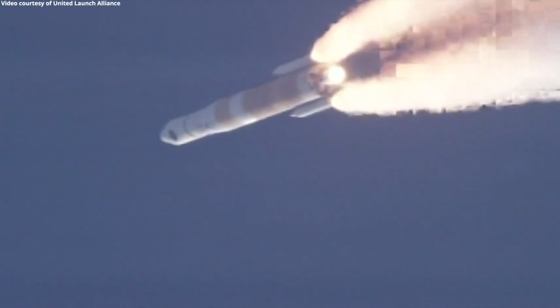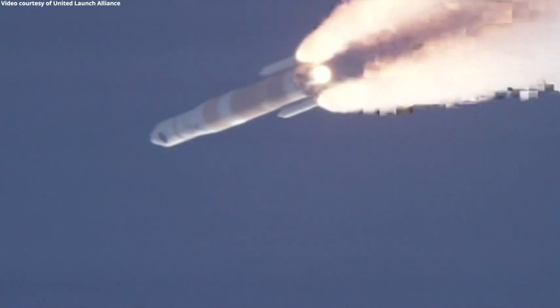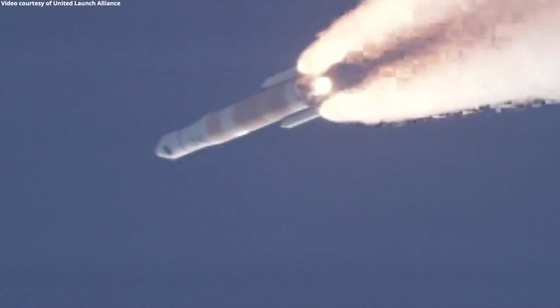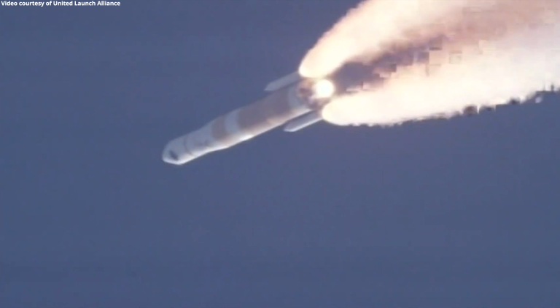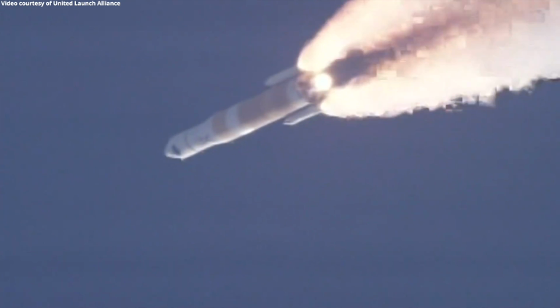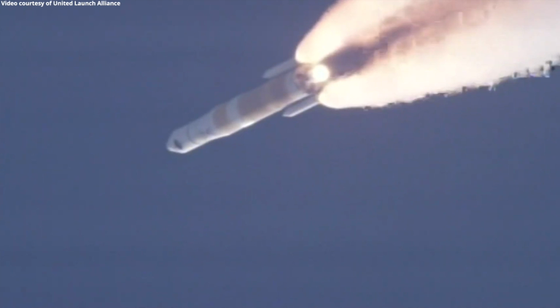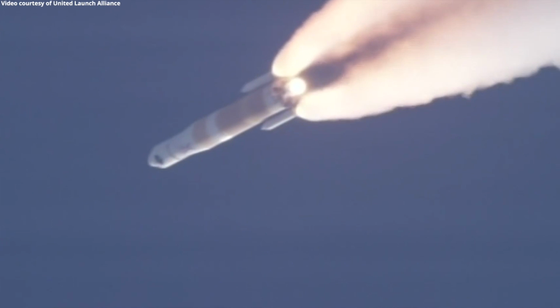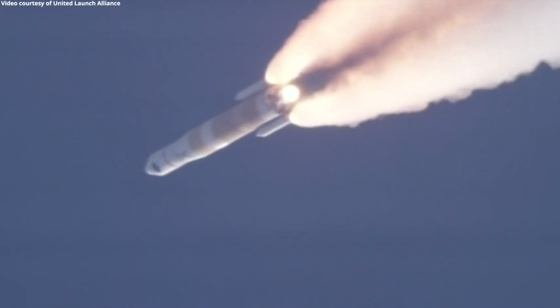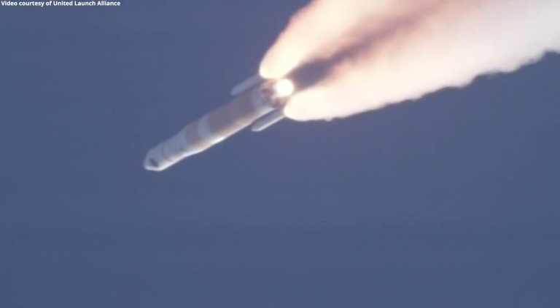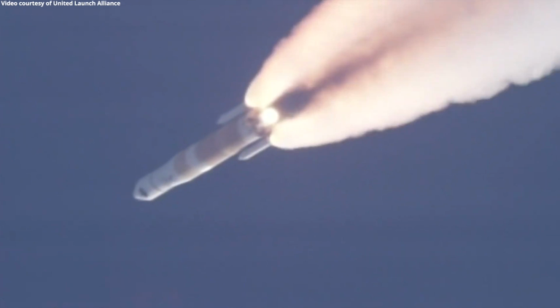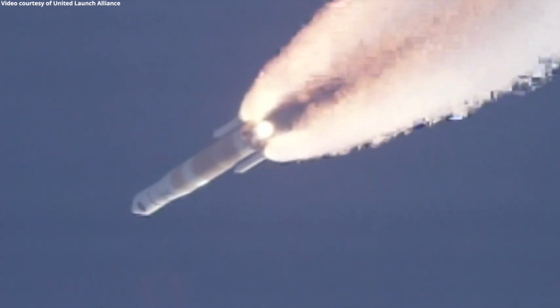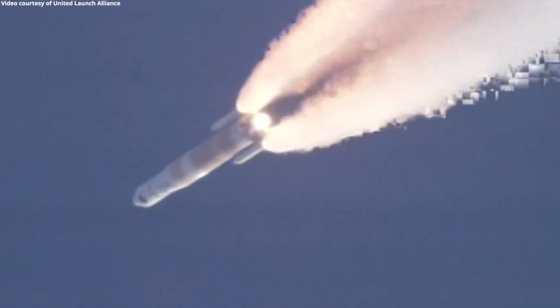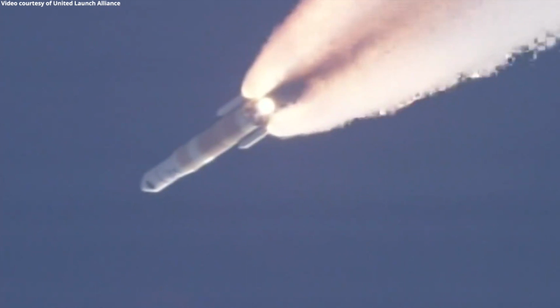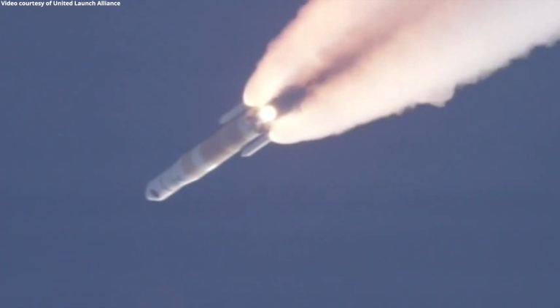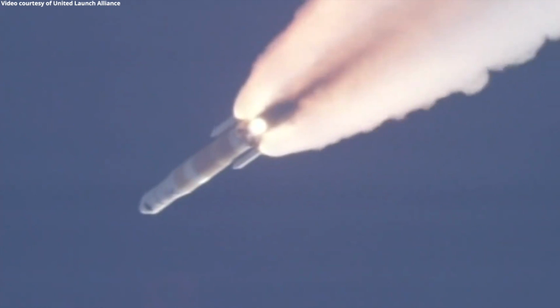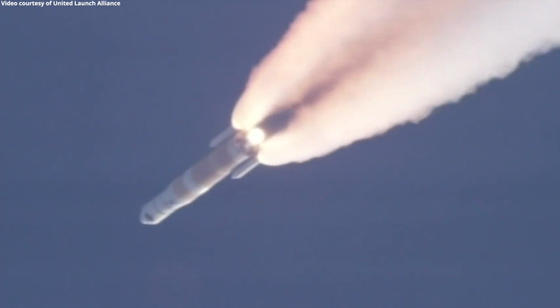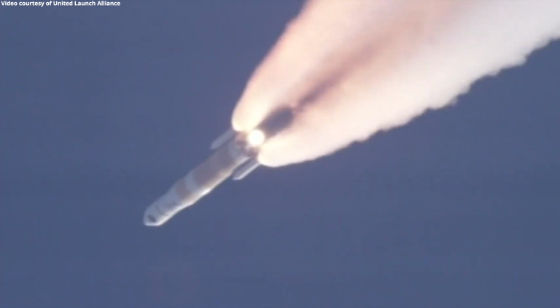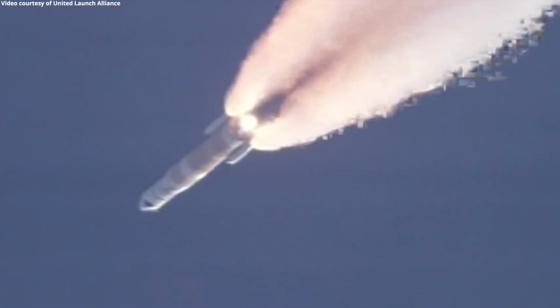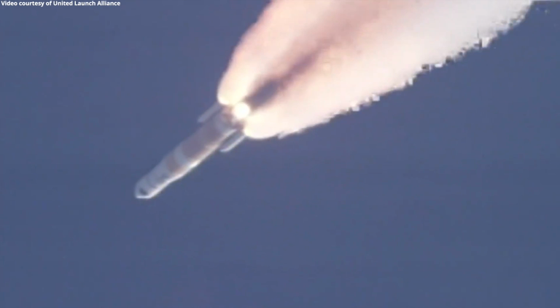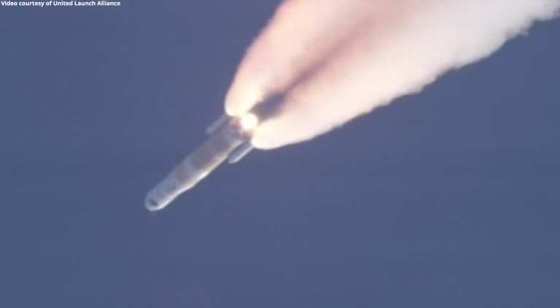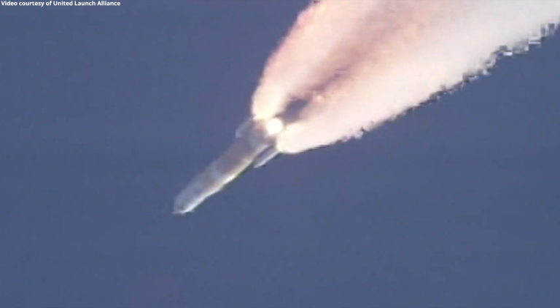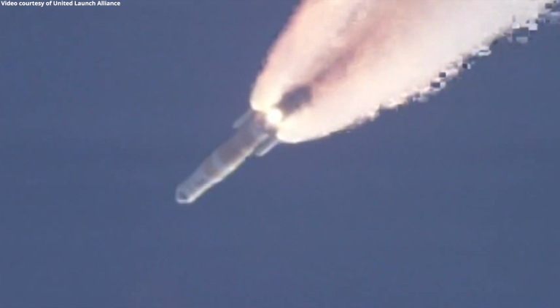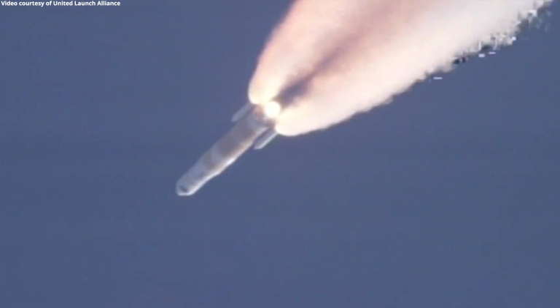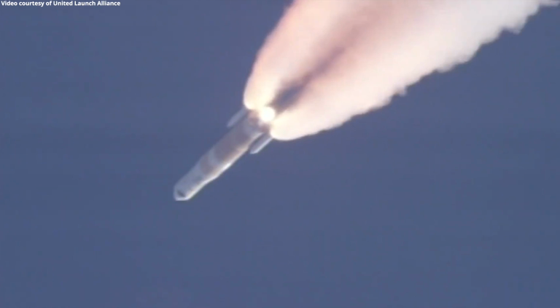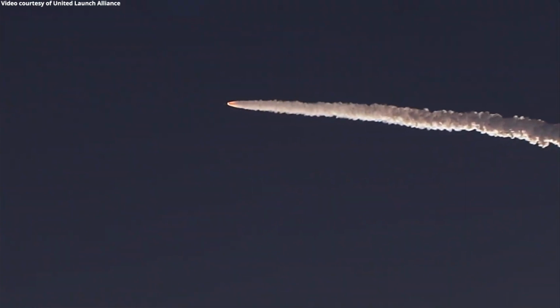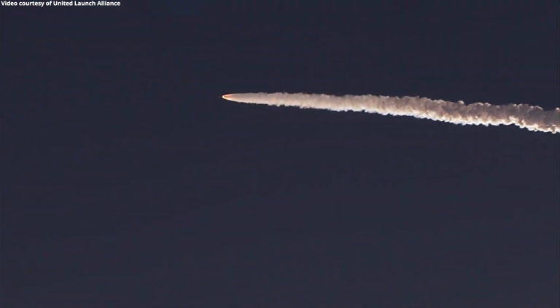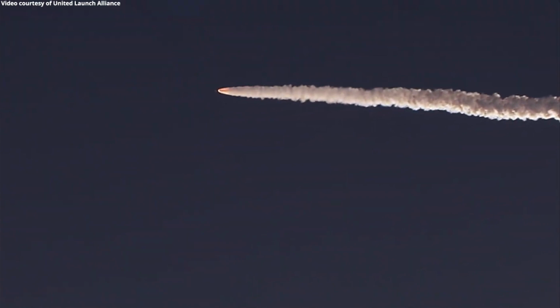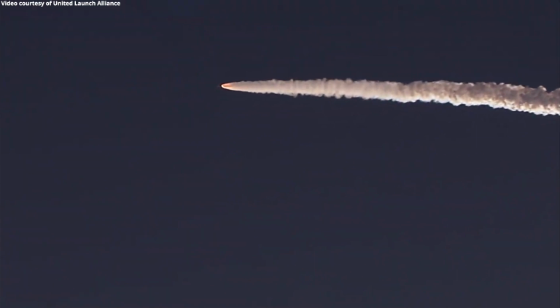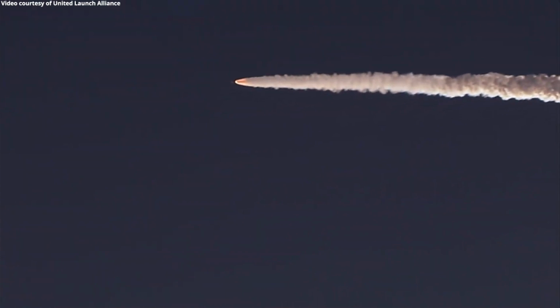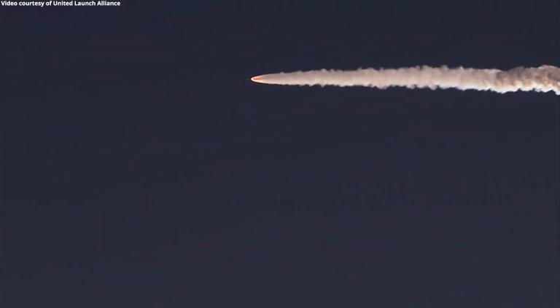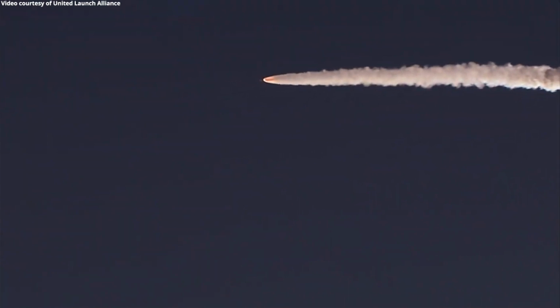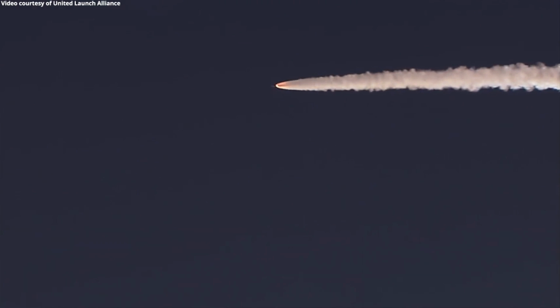Main engine continuing to perform well. Continuing to see good SRM chamber pressure profiles. One minute, 15 seconds into flight. Approximately 15 seconds remaining until SRM burnout.